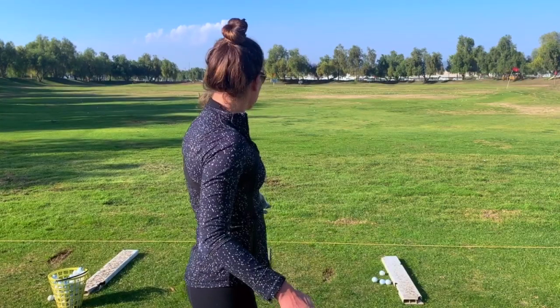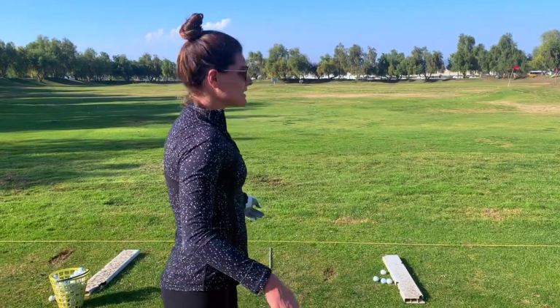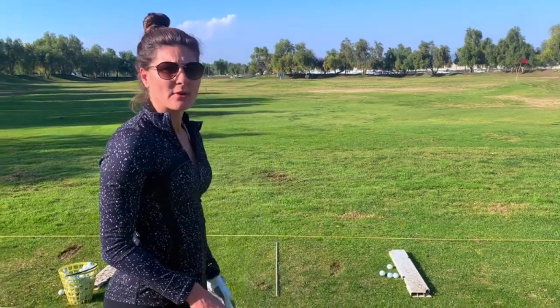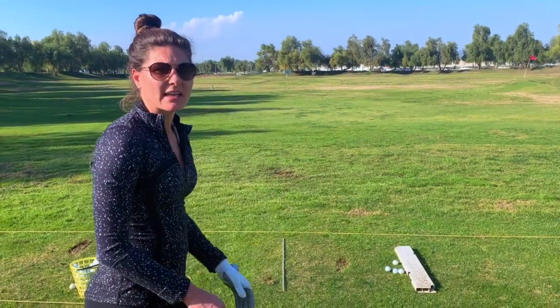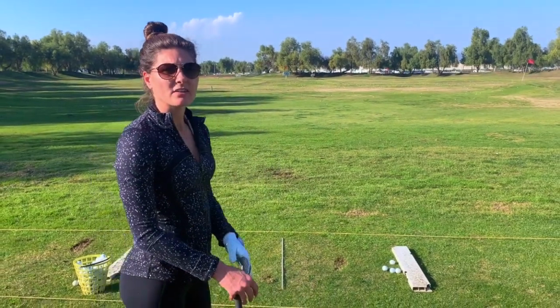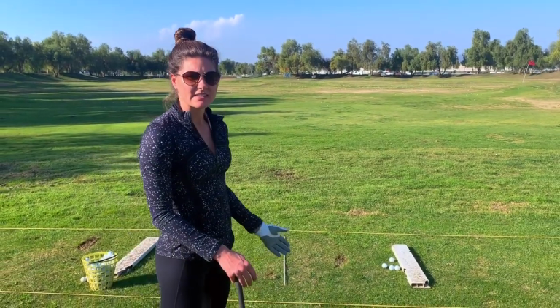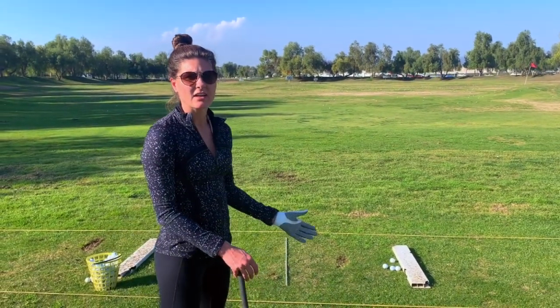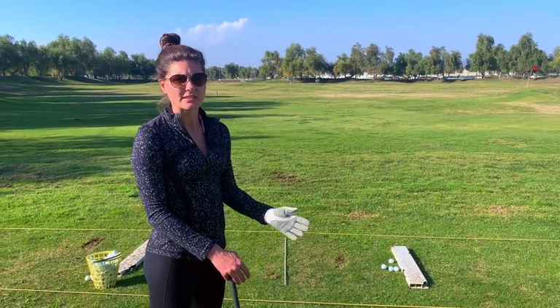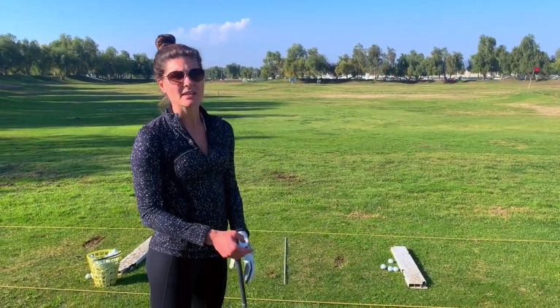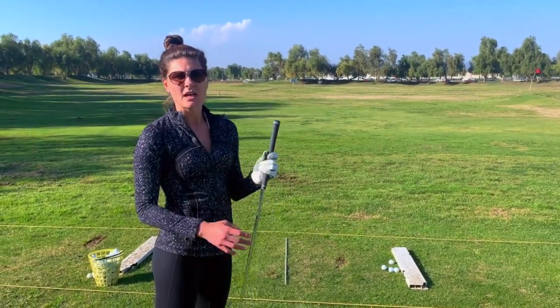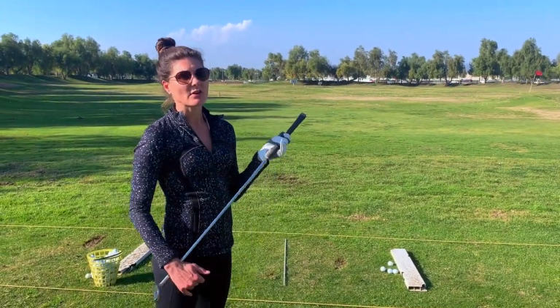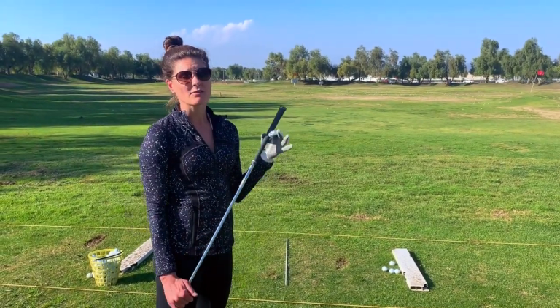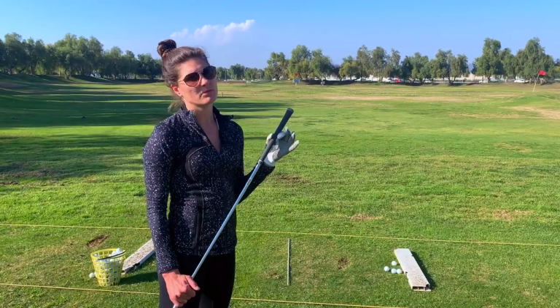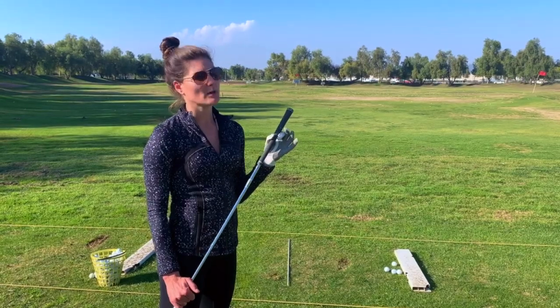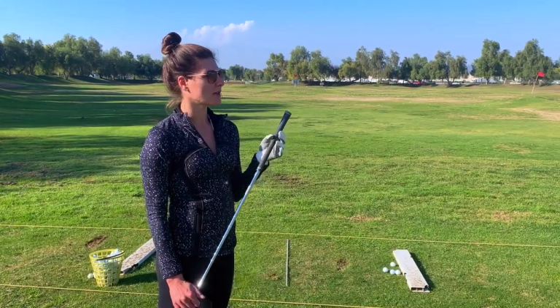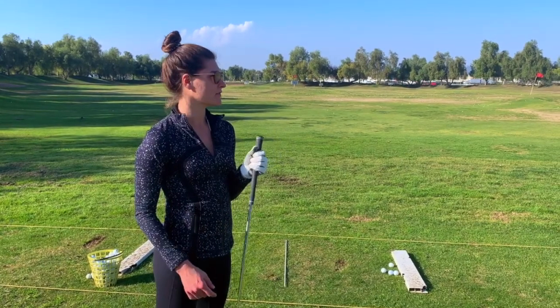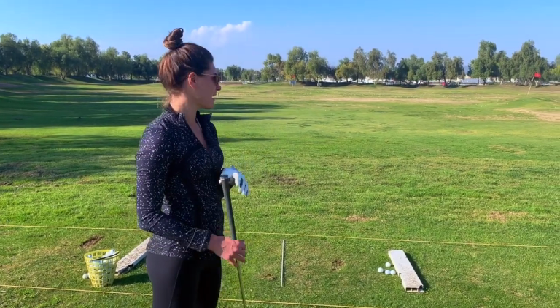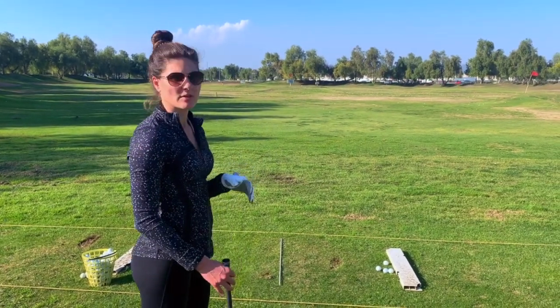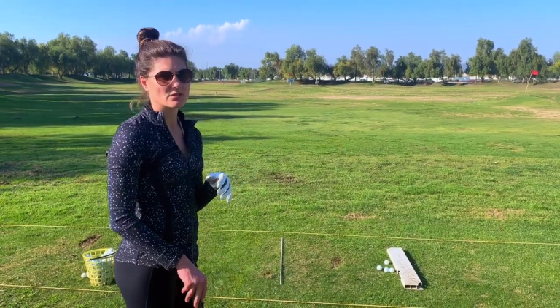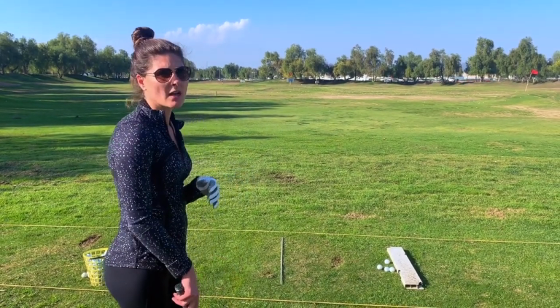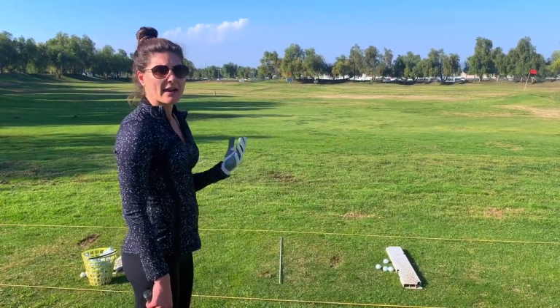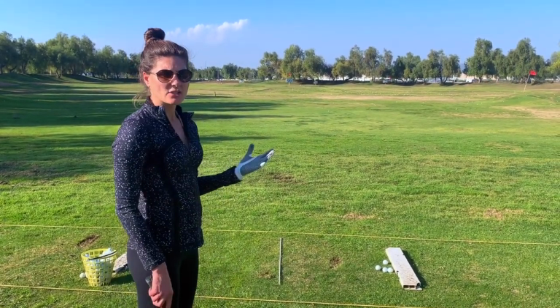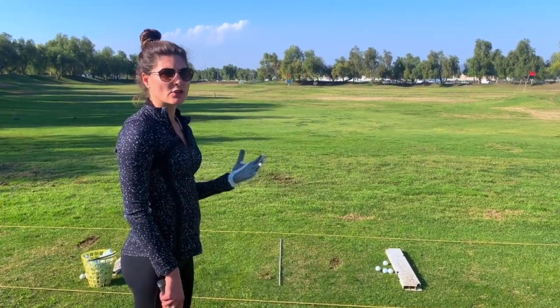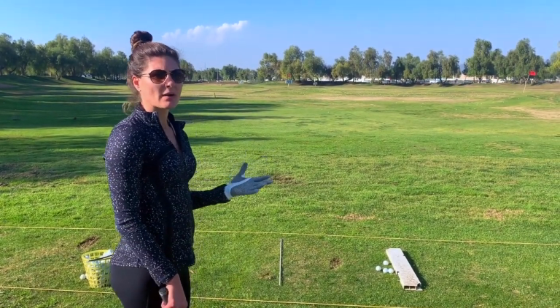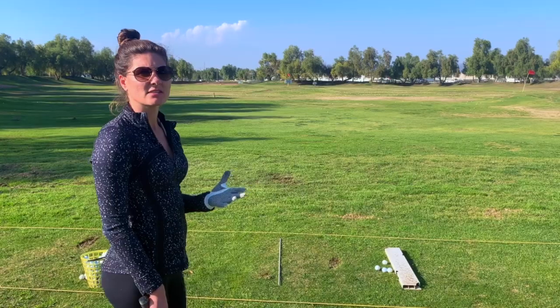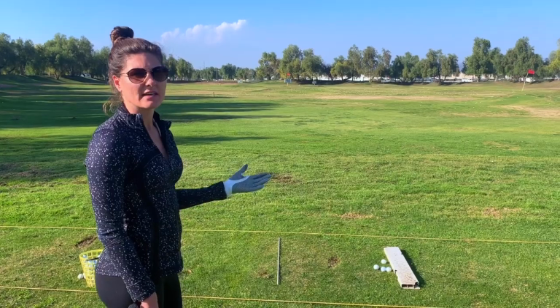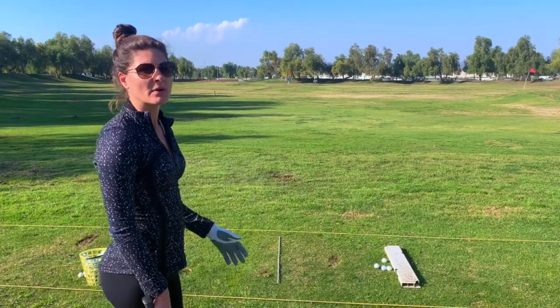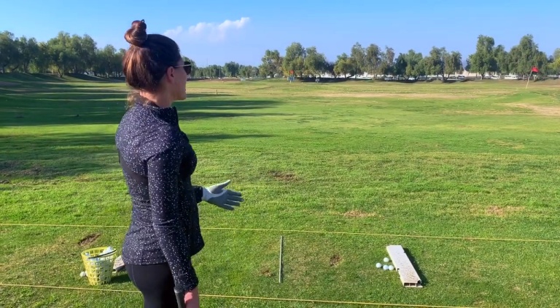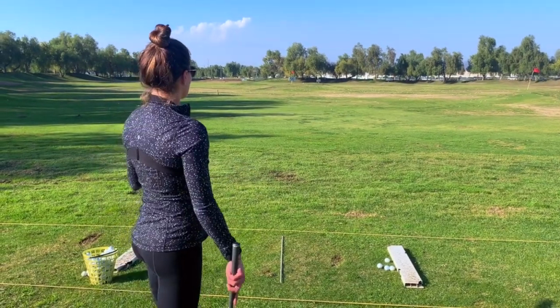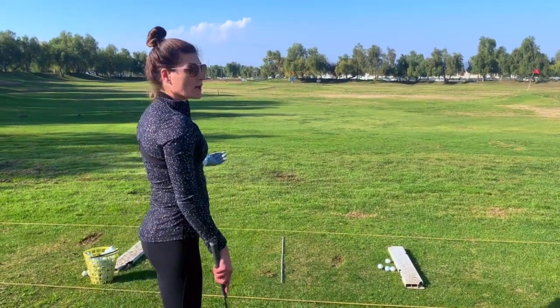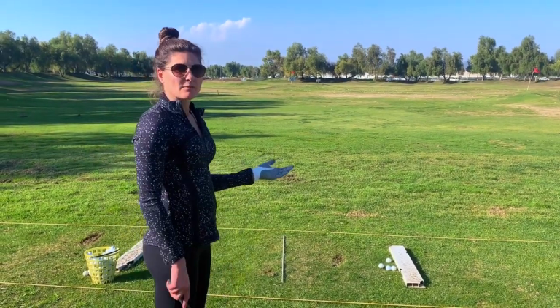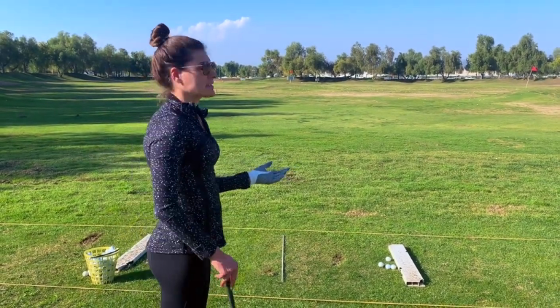You can see where I'm practicing, I have a little stick down — an alignment stick. If you don't have one, please grab a golf club; they work just as well. And I'll show you how I start setting up to start practicing.